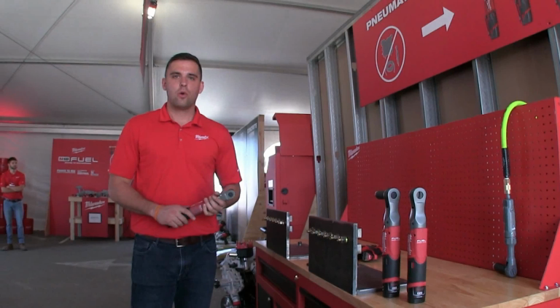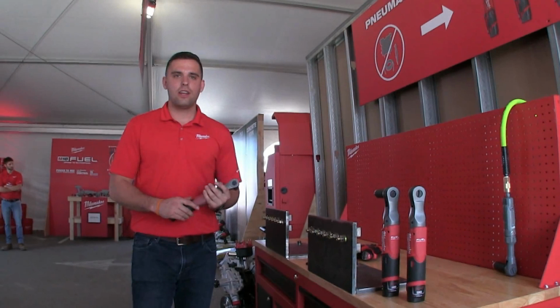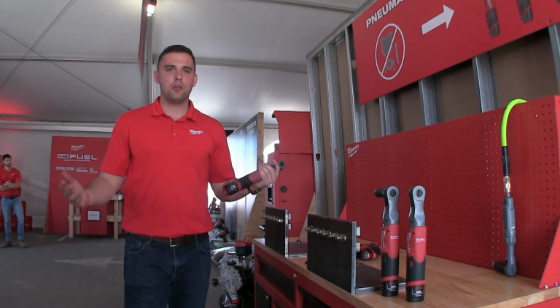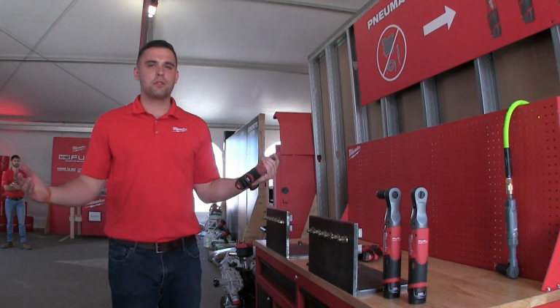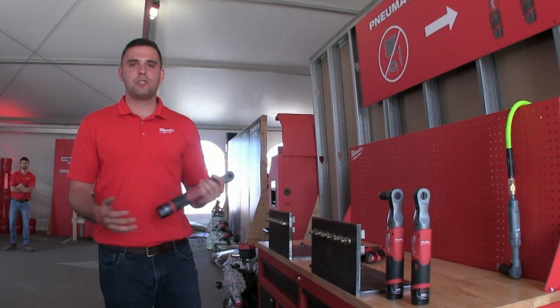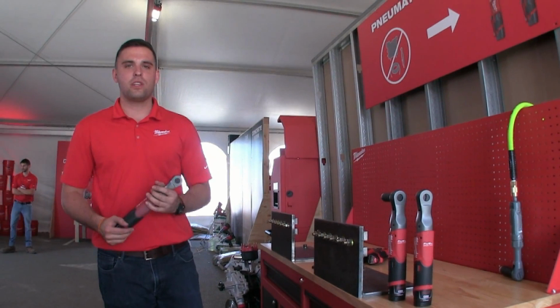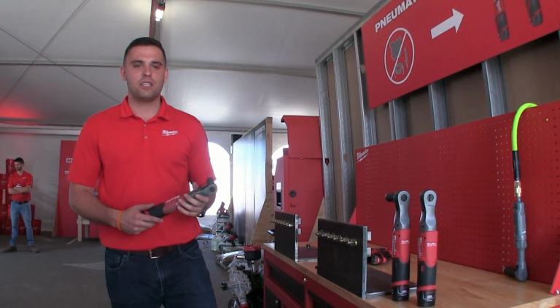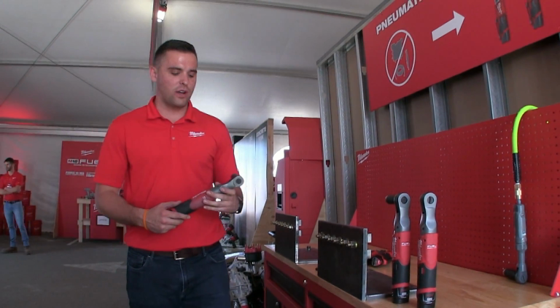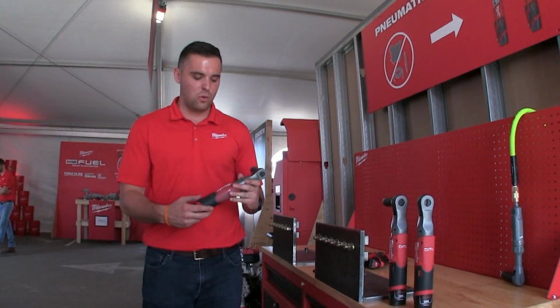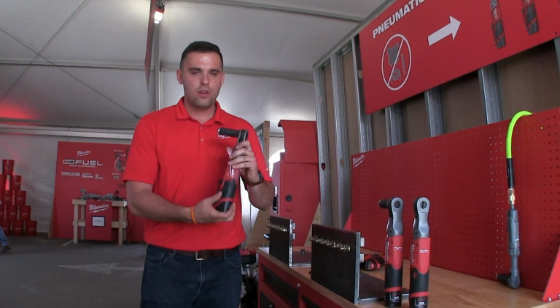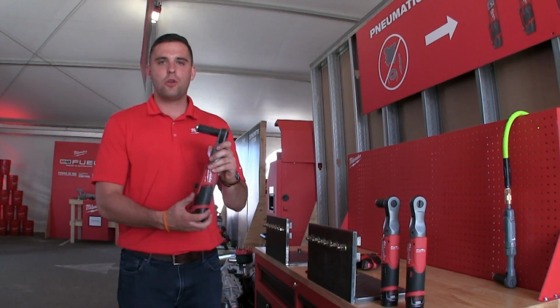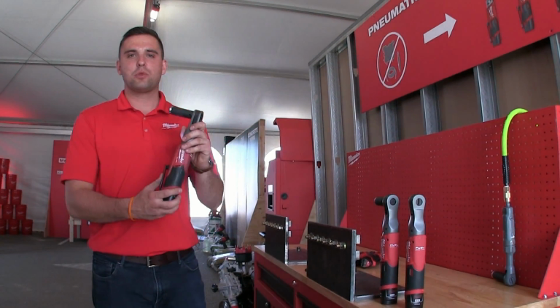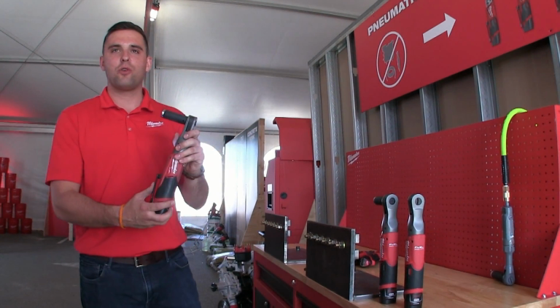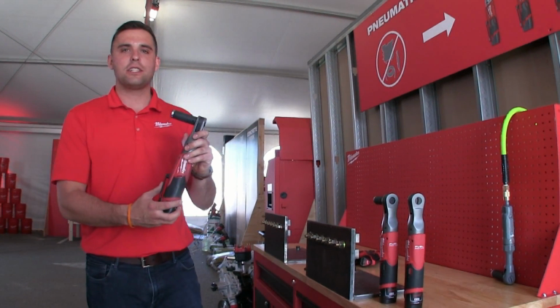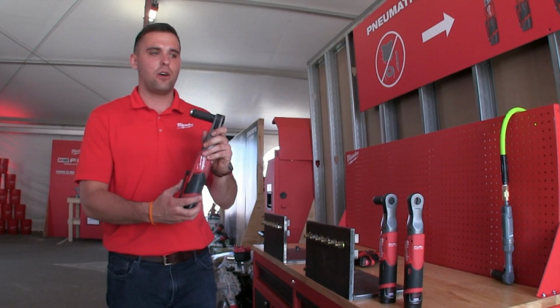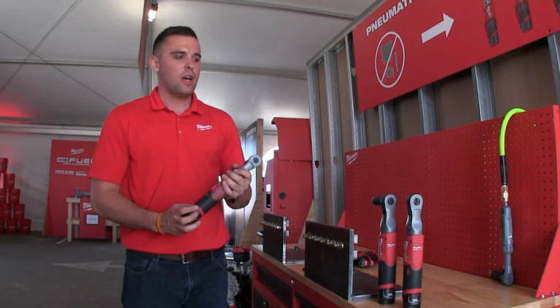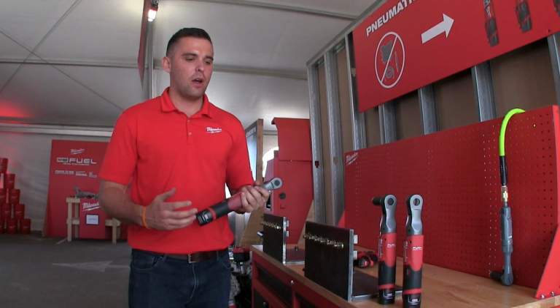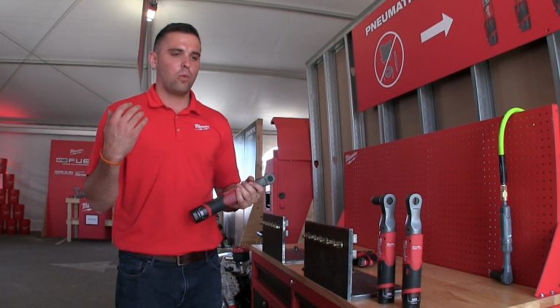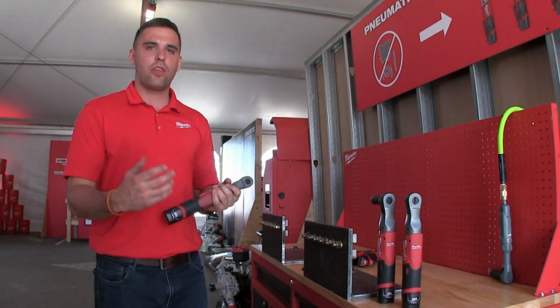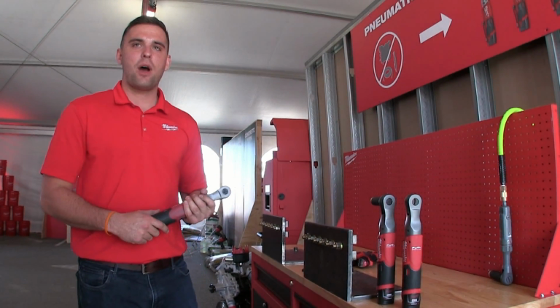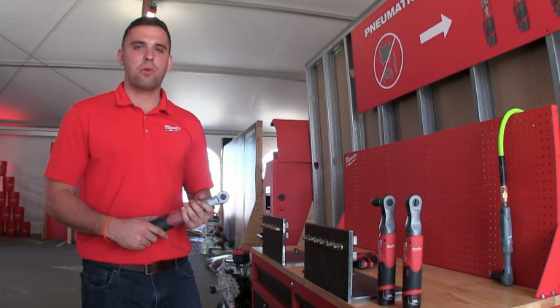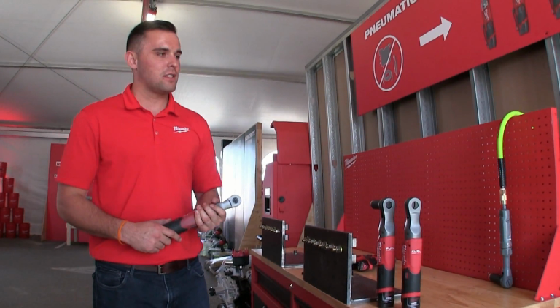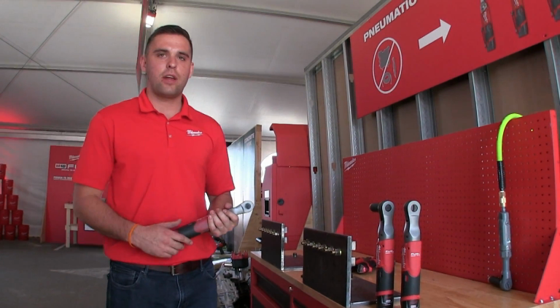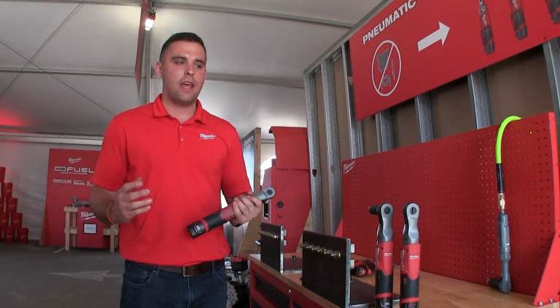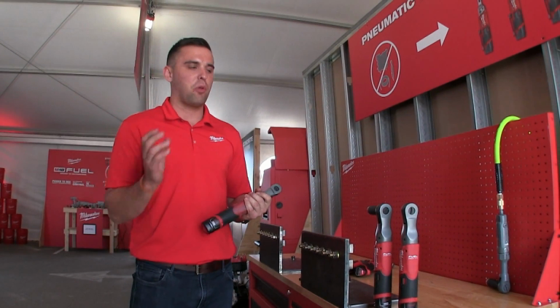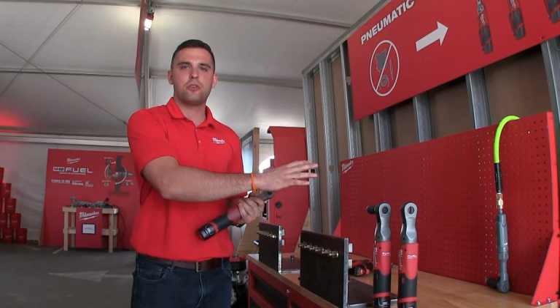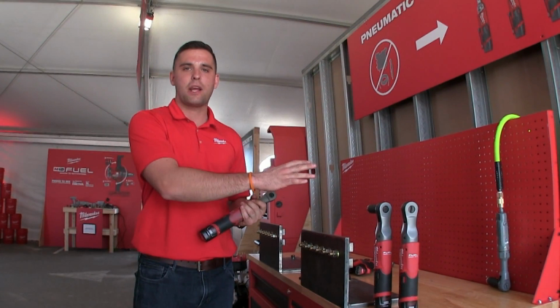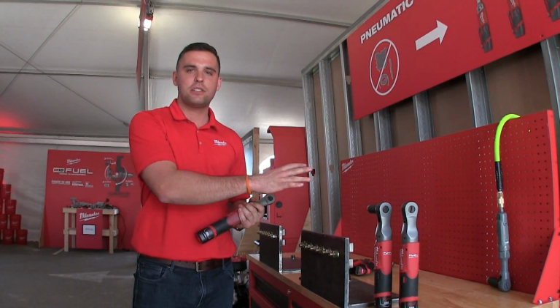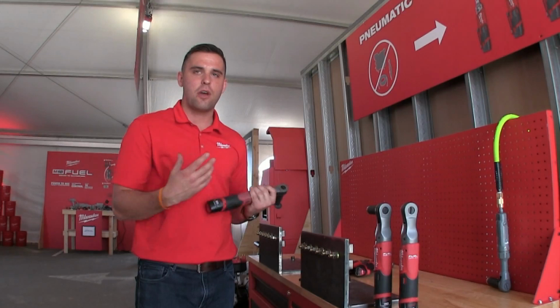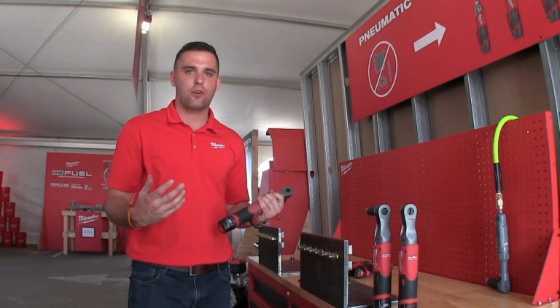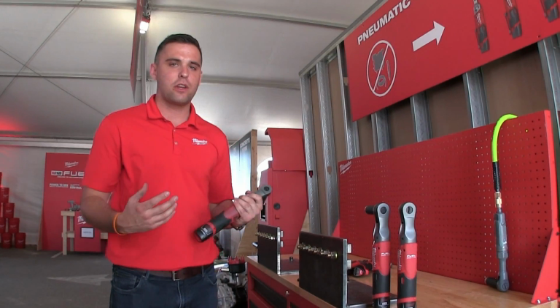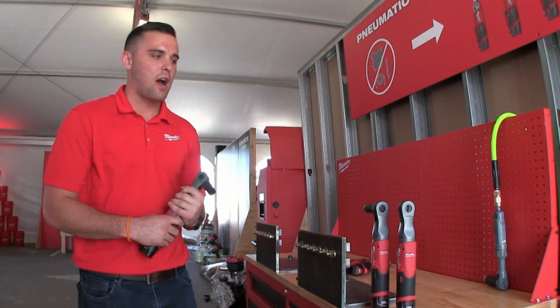We're here at New Product Symposium 2017 Milwaukee Tool. This is our new M12 Fuel Ratchet. Really the theory behind this product is to go ahead and replace your pneumatic ratchet that you have currently in your shop.